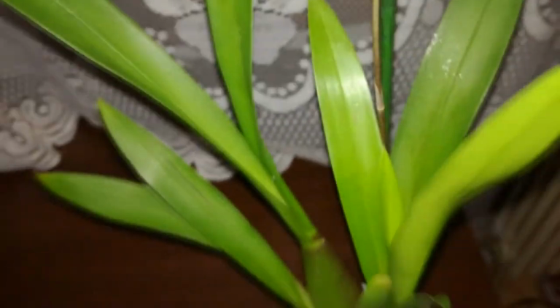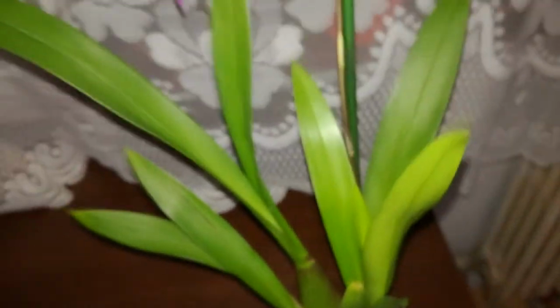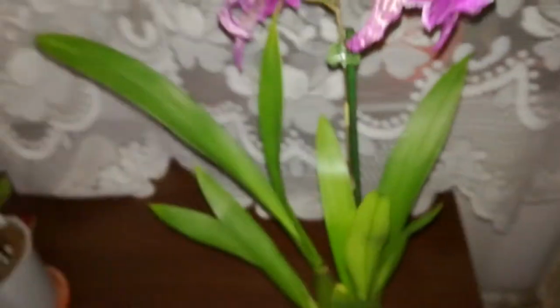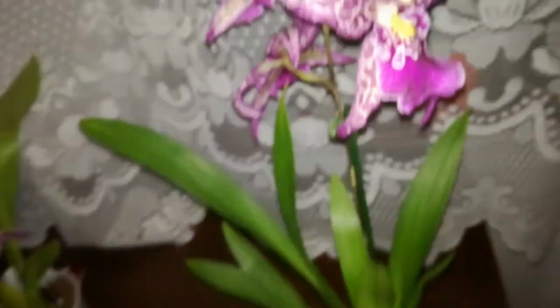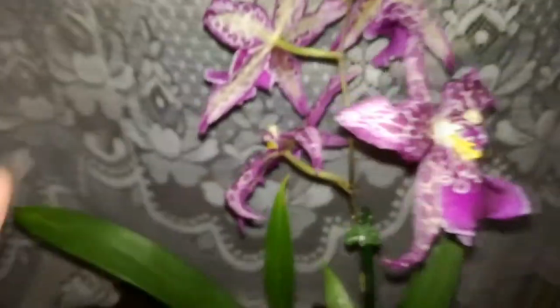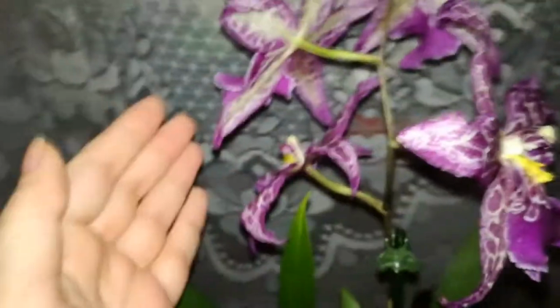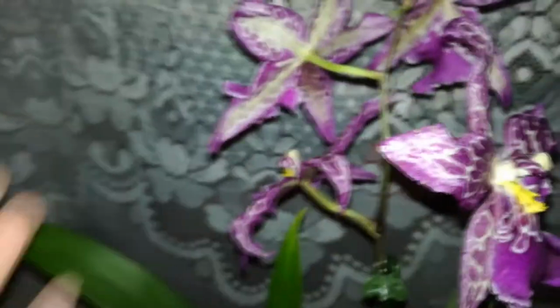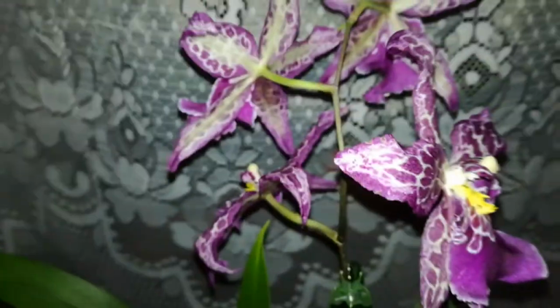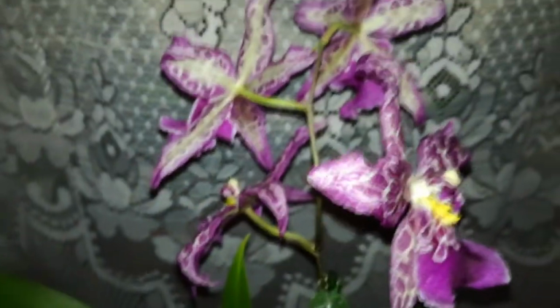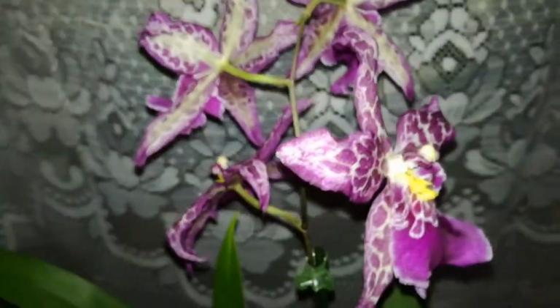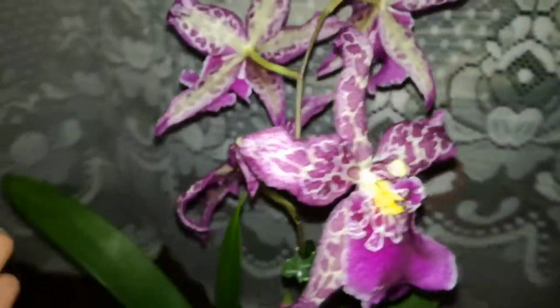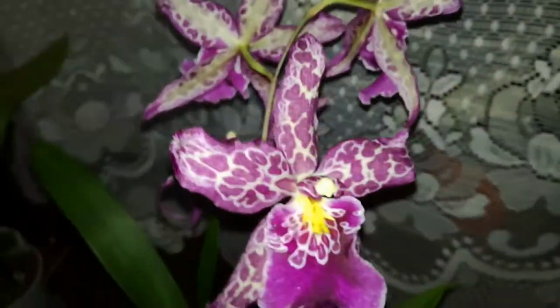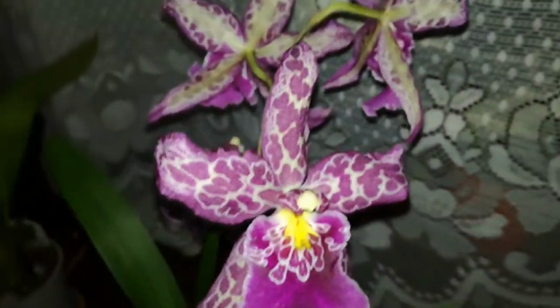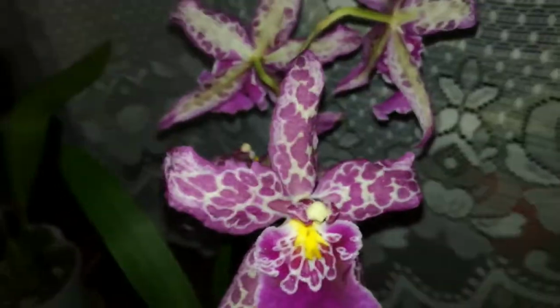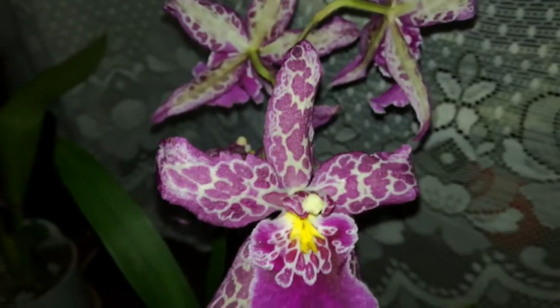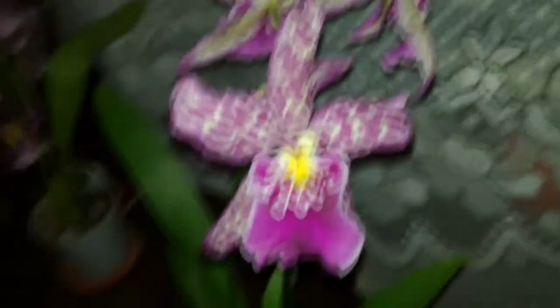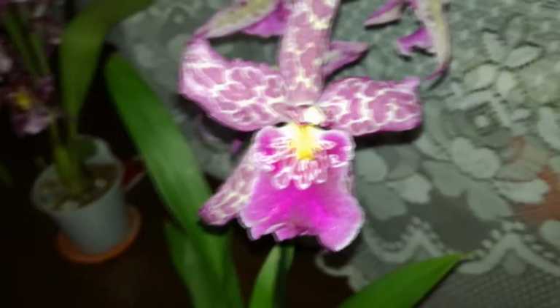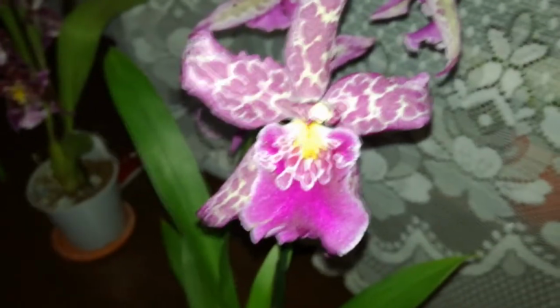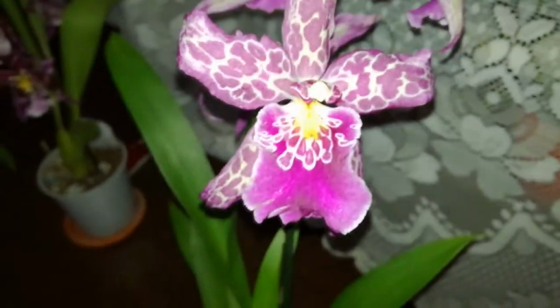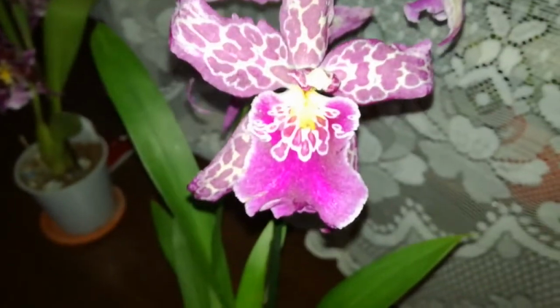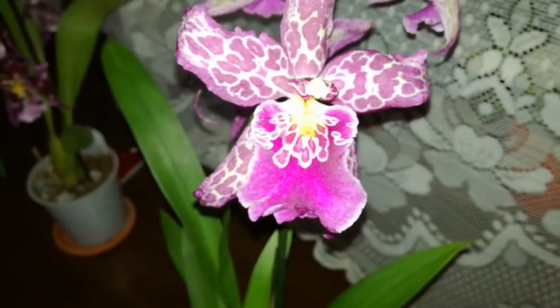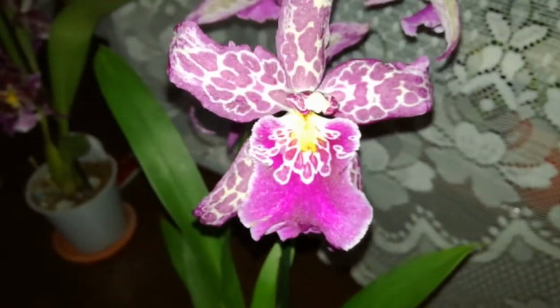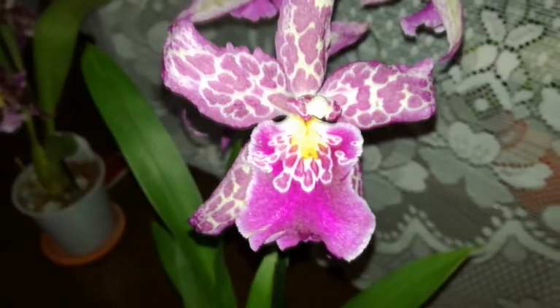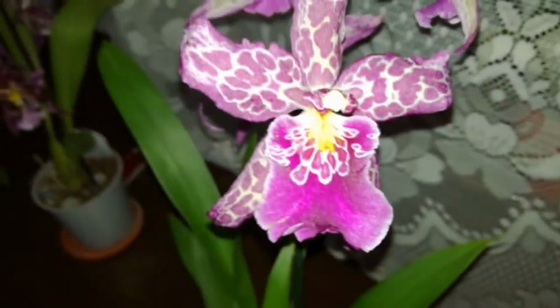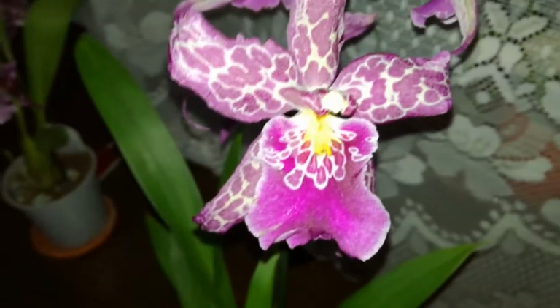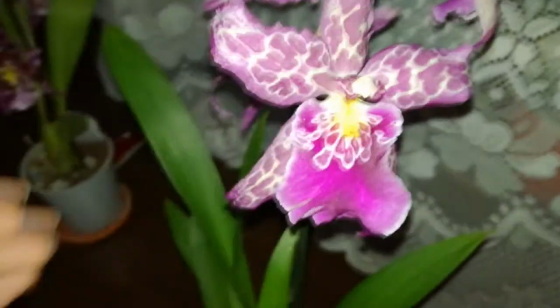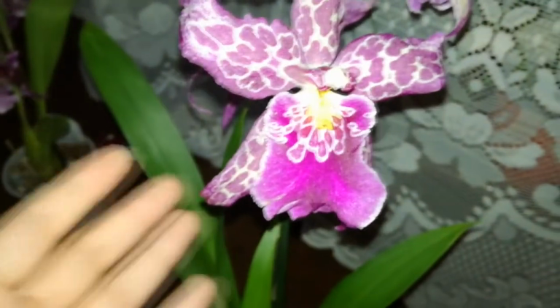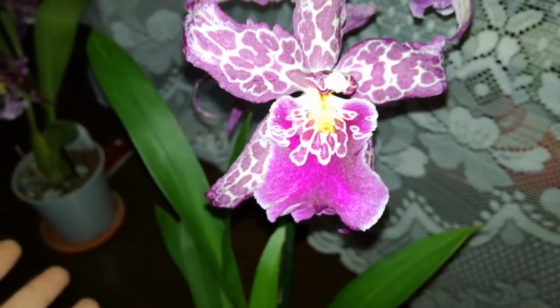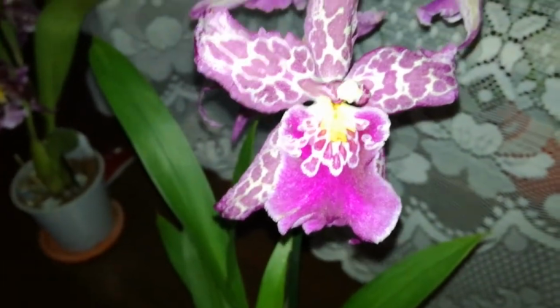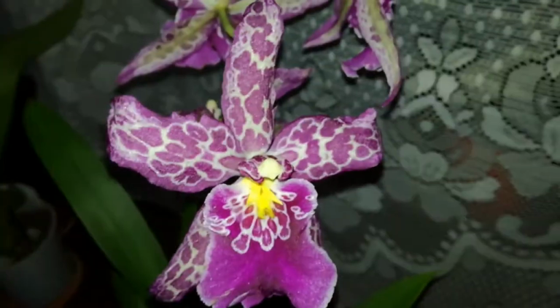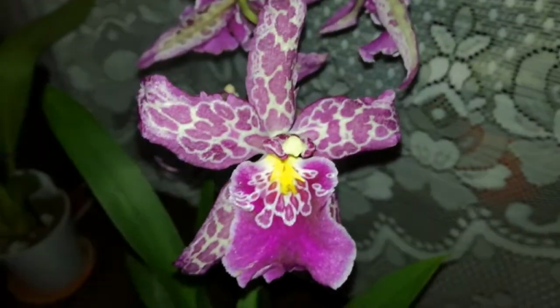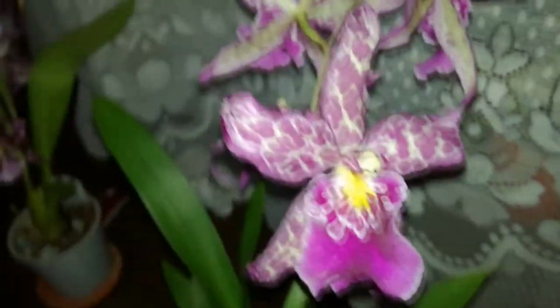What damage can they do to your plants? They eat the buds, they eat the blooms, and you can have bud blast if the orchid has buds, or they can just ruin a beautiful display.